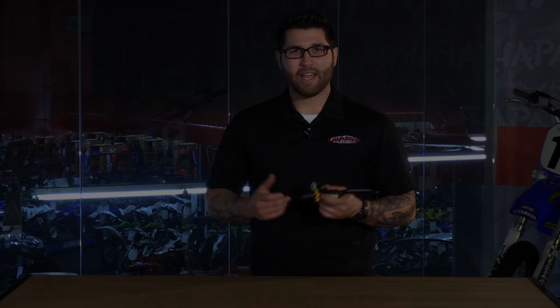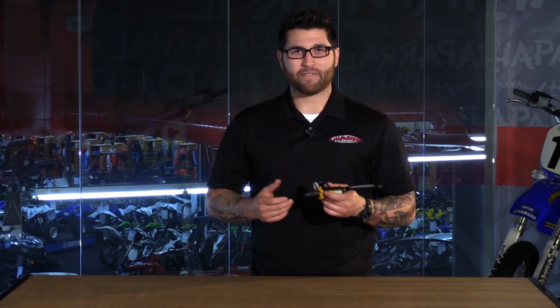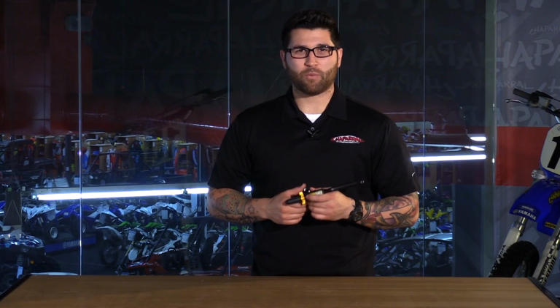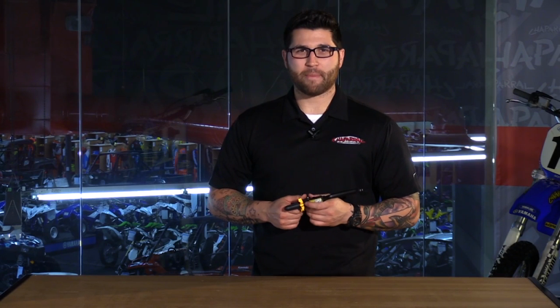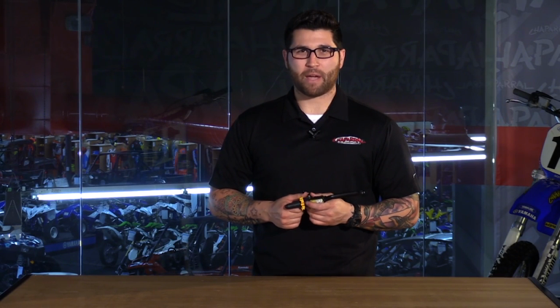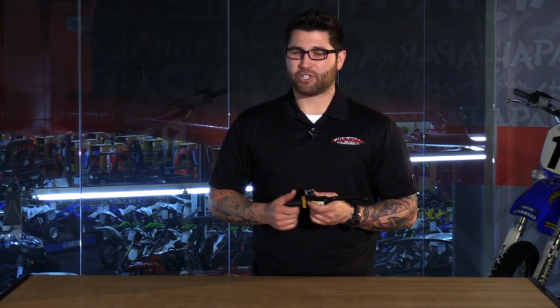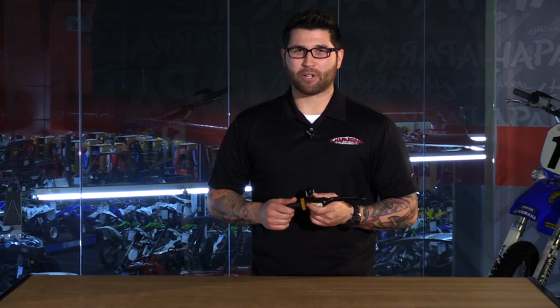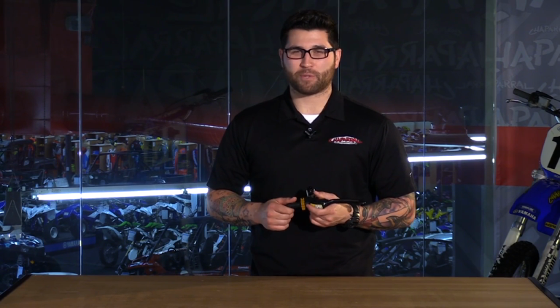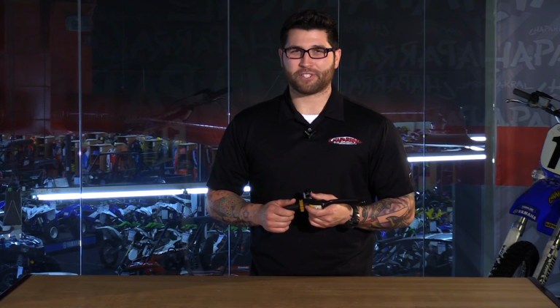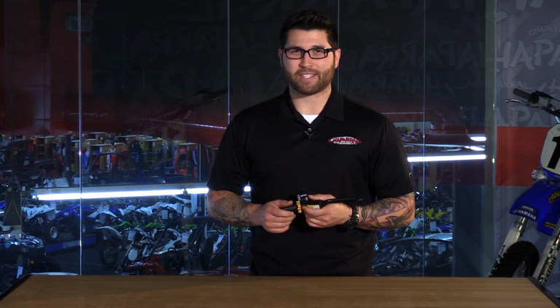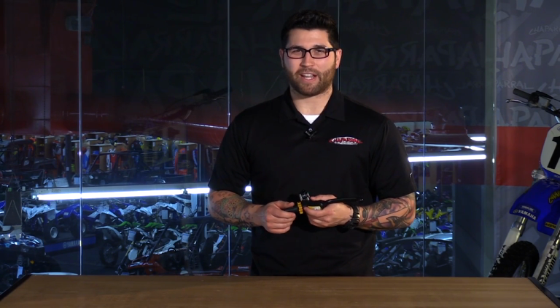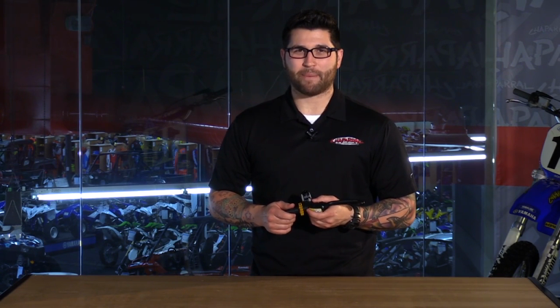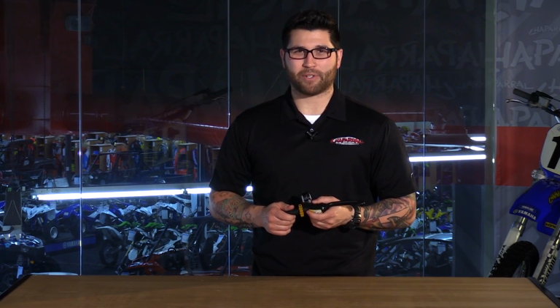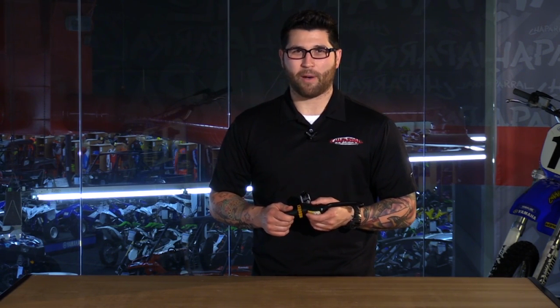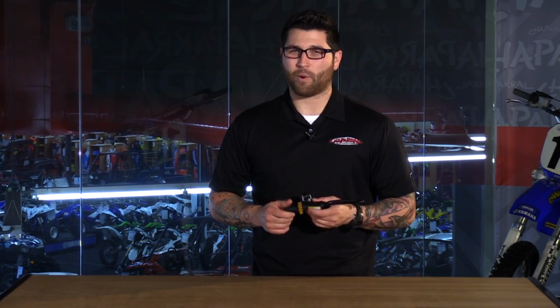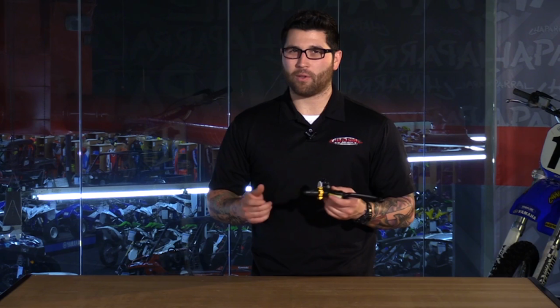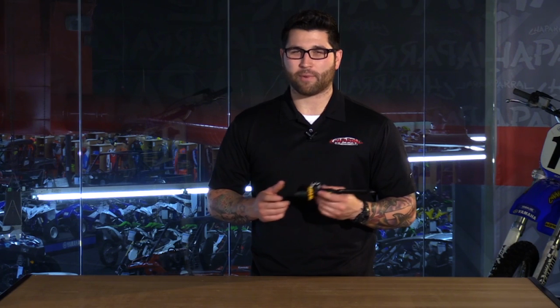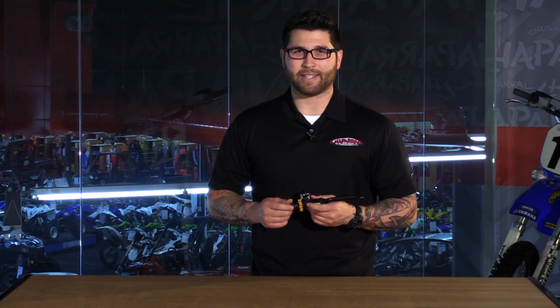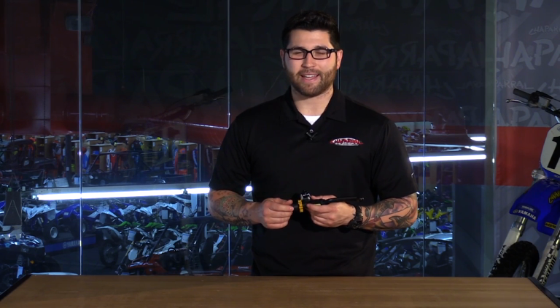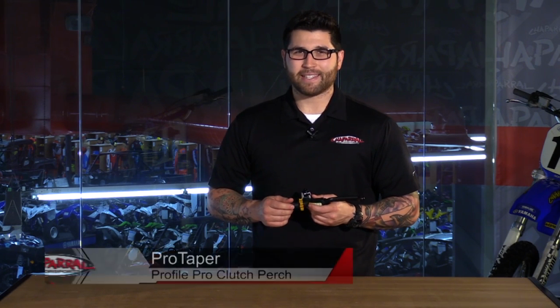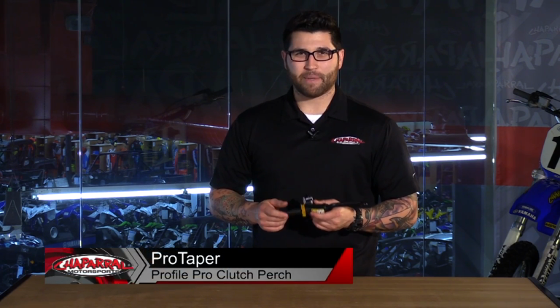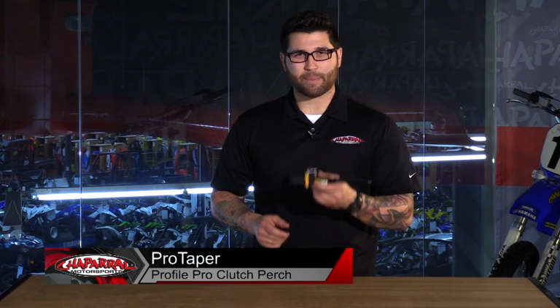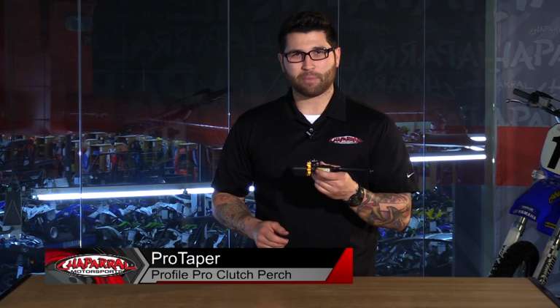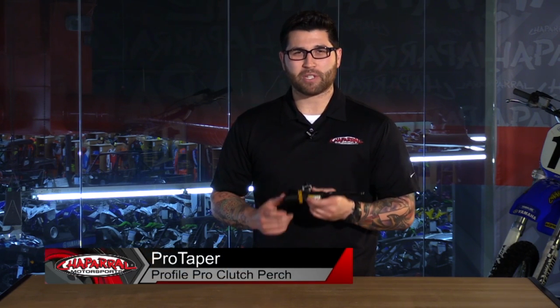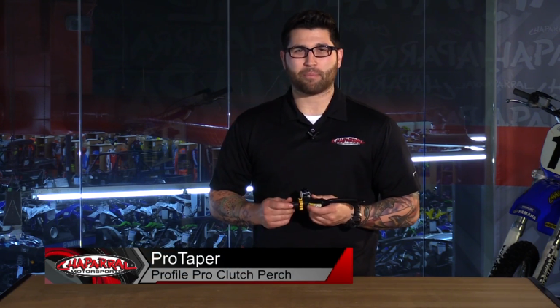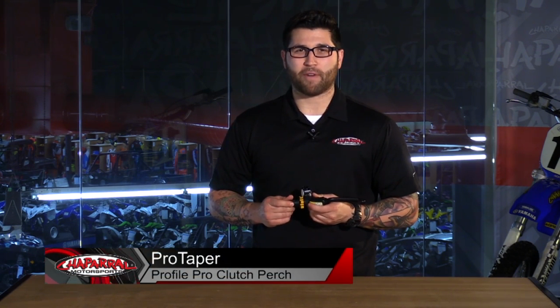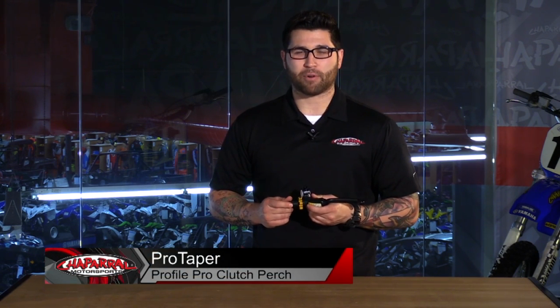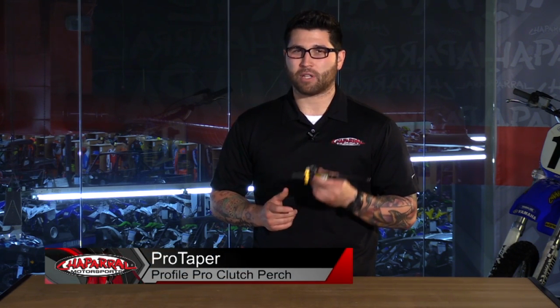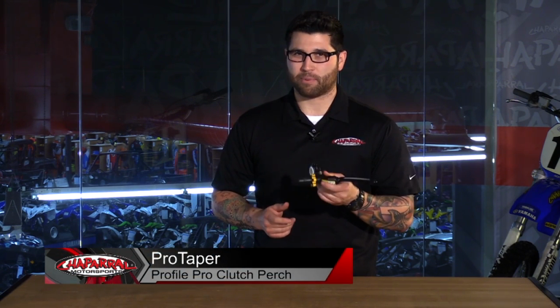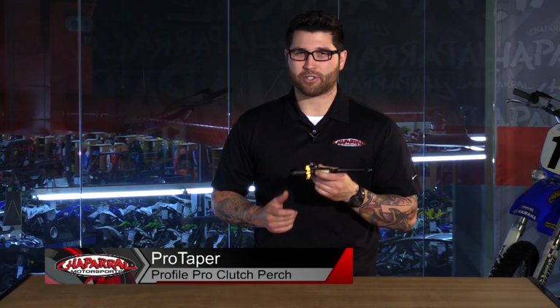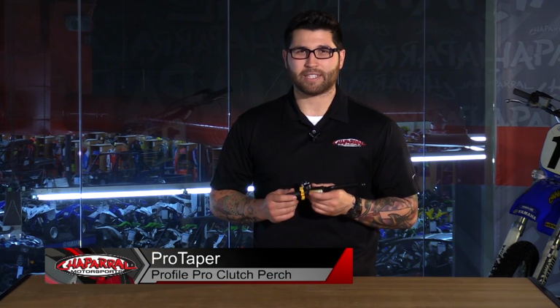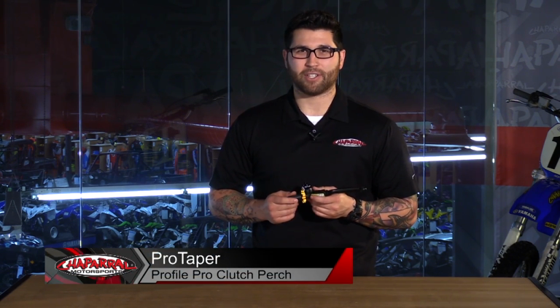Hey everyone and welcome. I'm Matt with Chaparral Motorsports. Check us out at ChapMoto.com for all of your riding needs. Today I'm going to talk about the ProTaper Profile Pro Clutch Perch. Let's have a look.